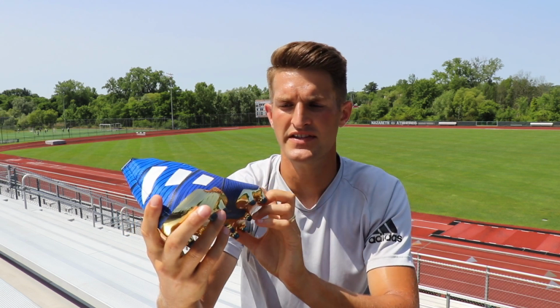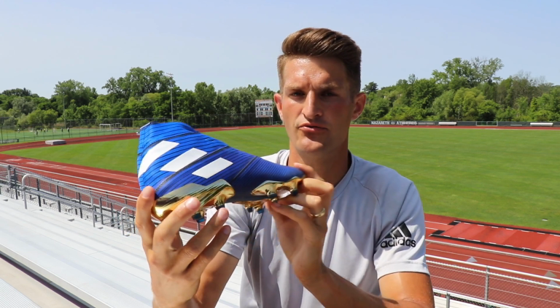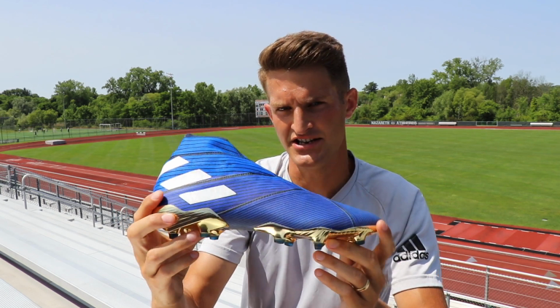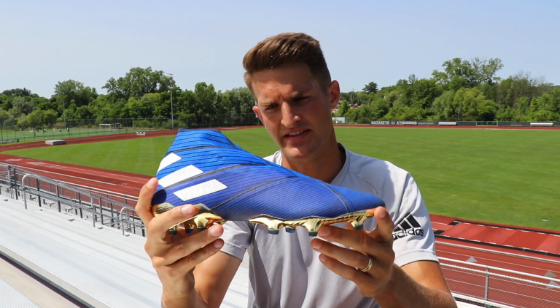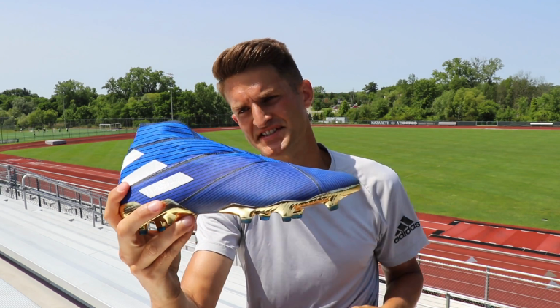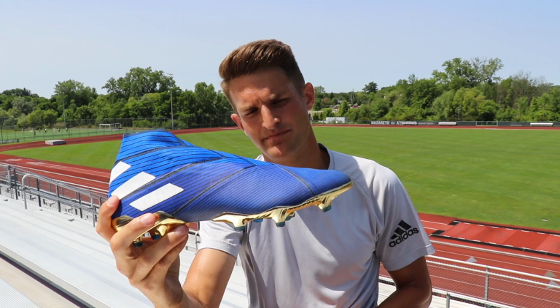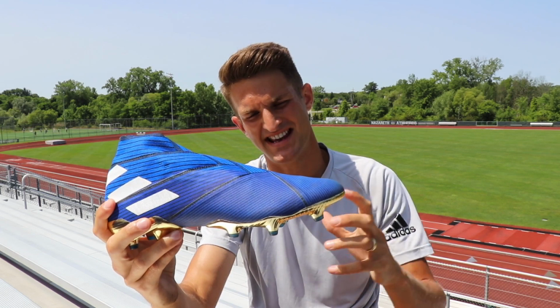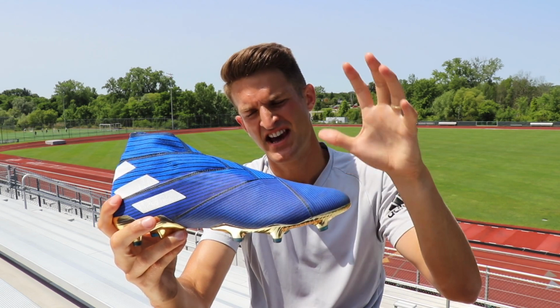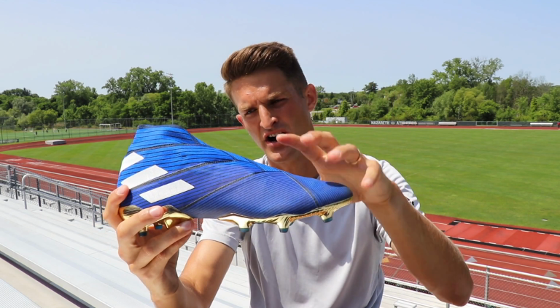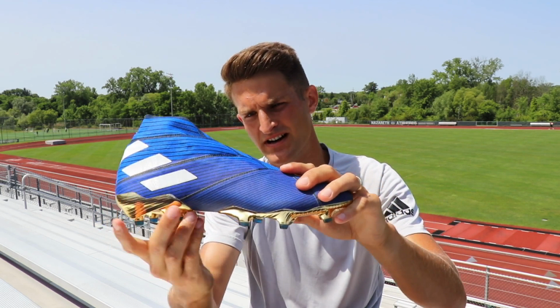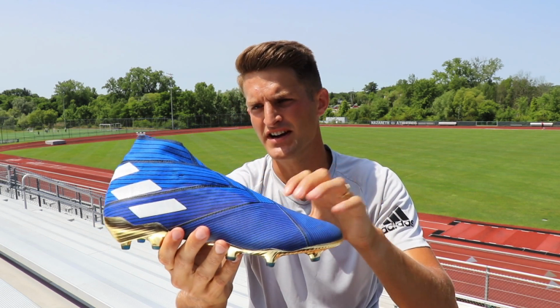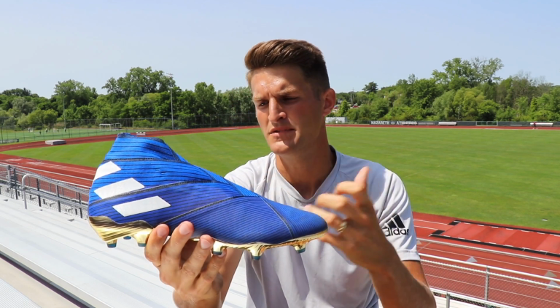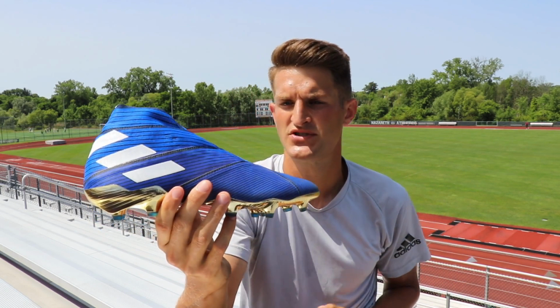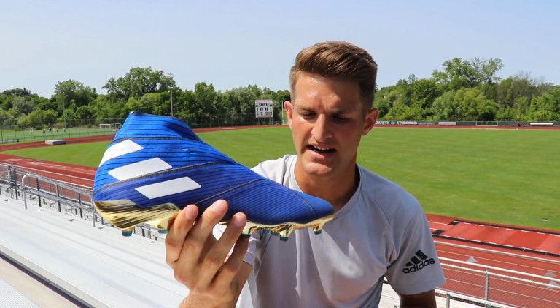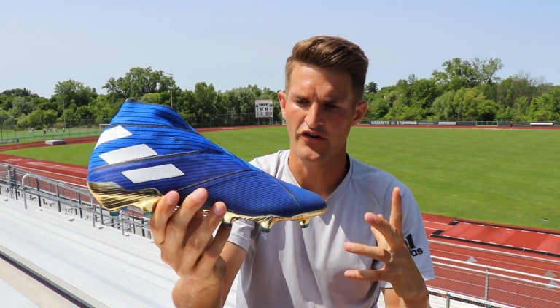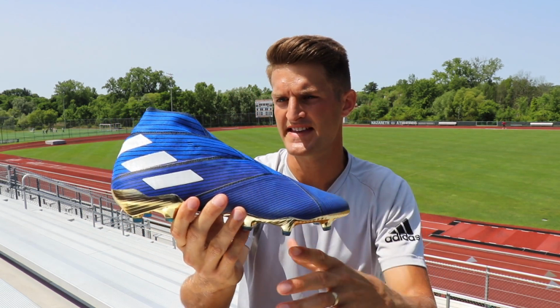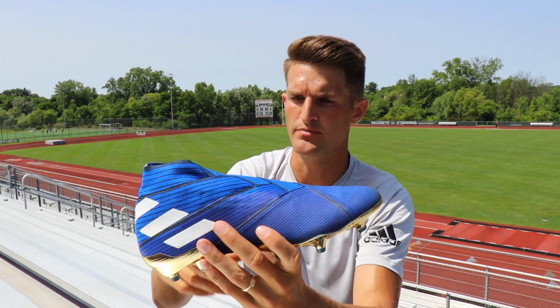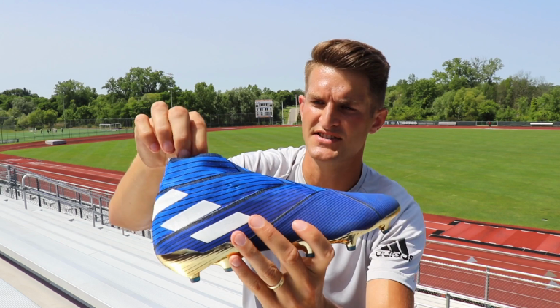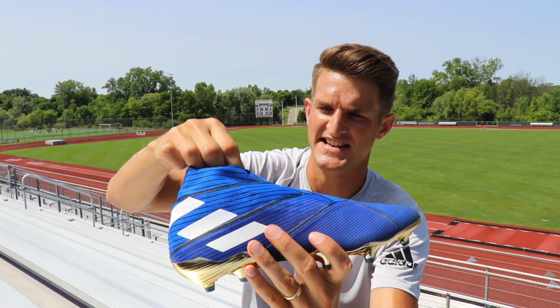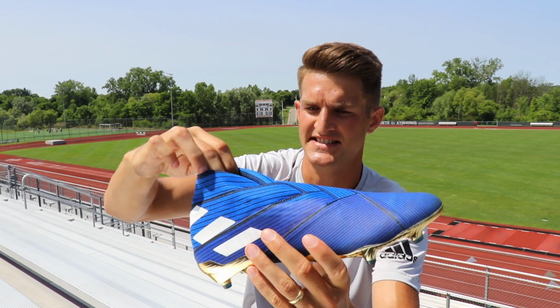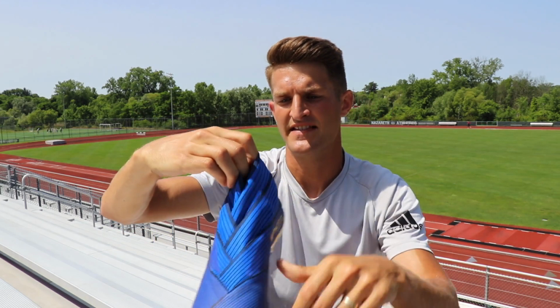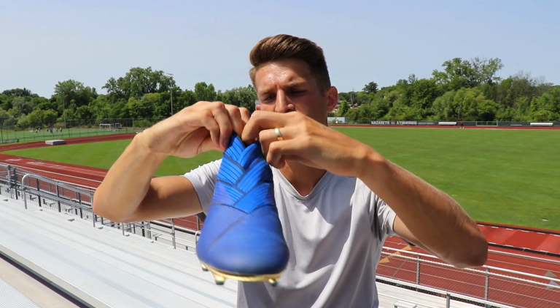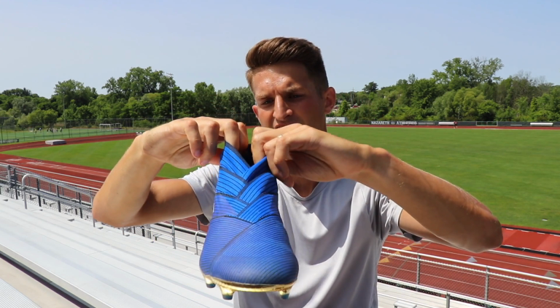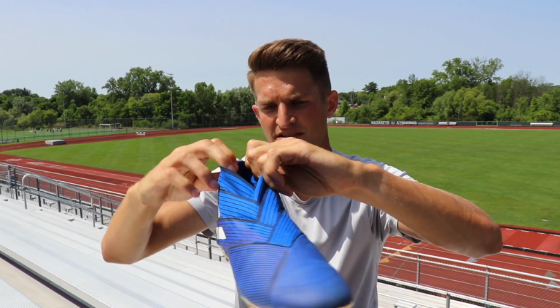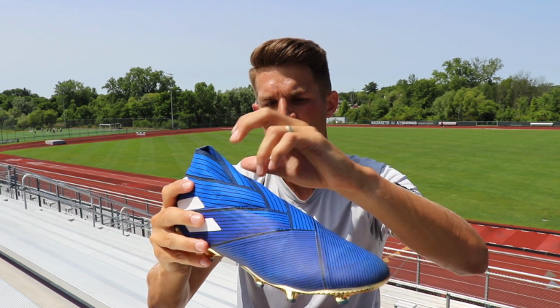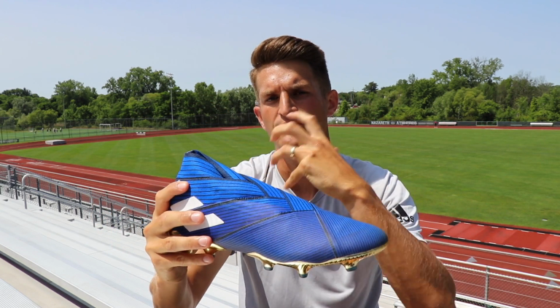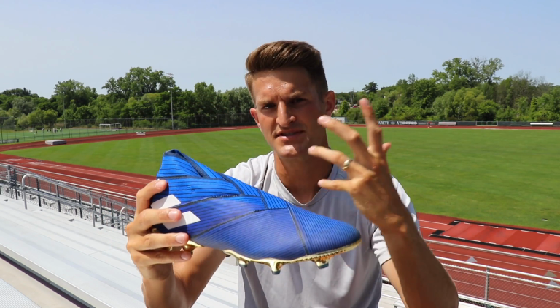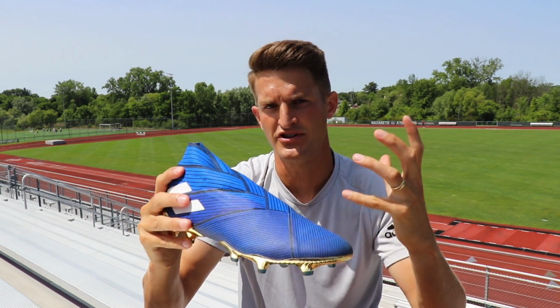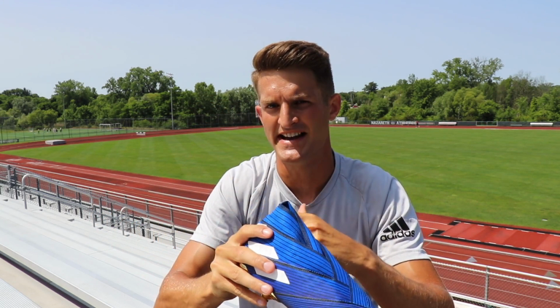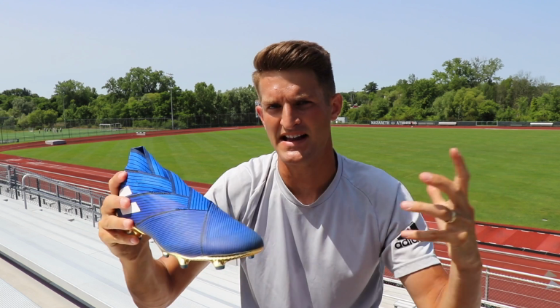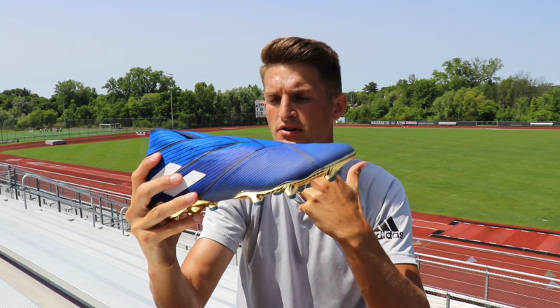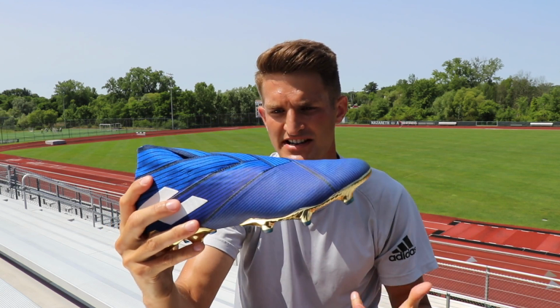Another thing I really enjoy about the Nemesis 19+ is the comfort. And comfort isn't something you come to expect from a synthetic boot. But because of this athletic tape — it's so stretchy and flexible — it really wraps around your foot and expands, so it's not restricting.